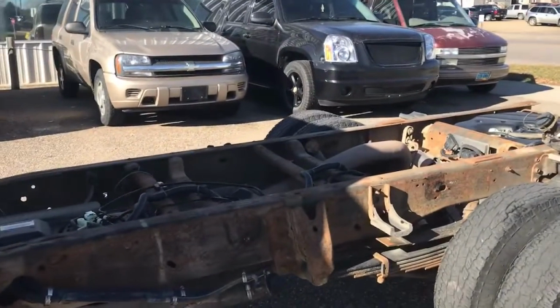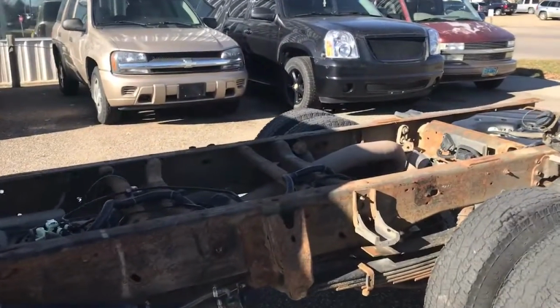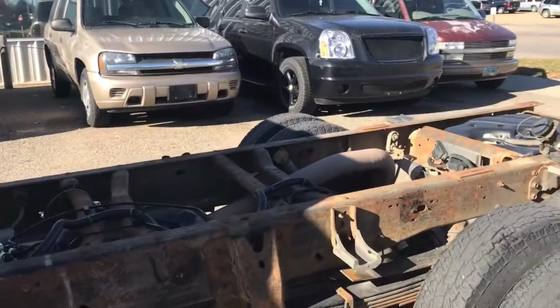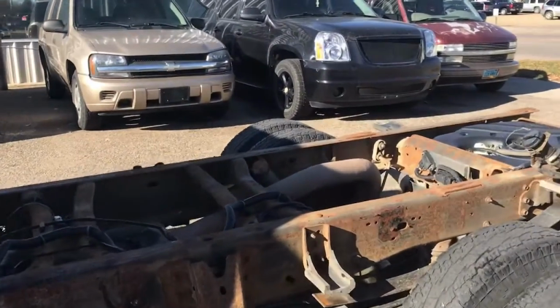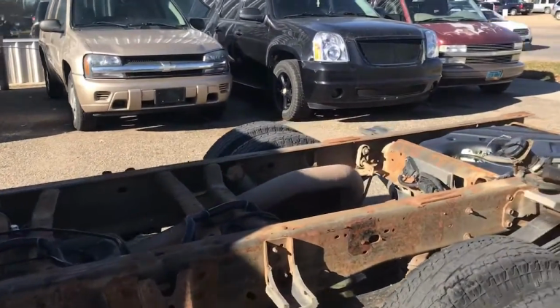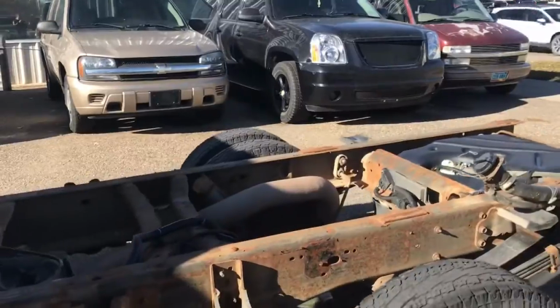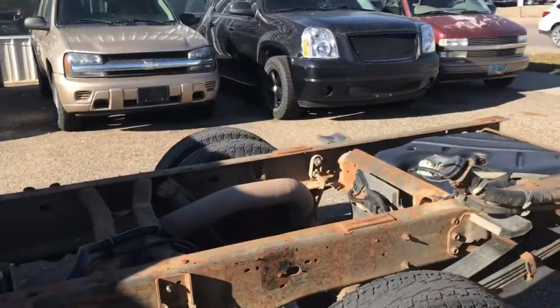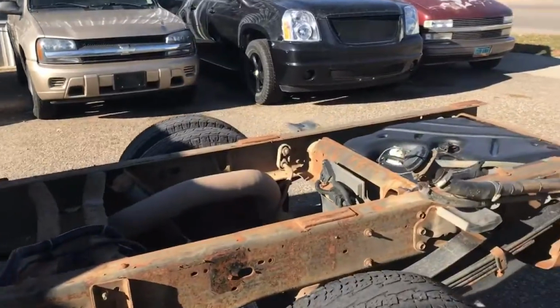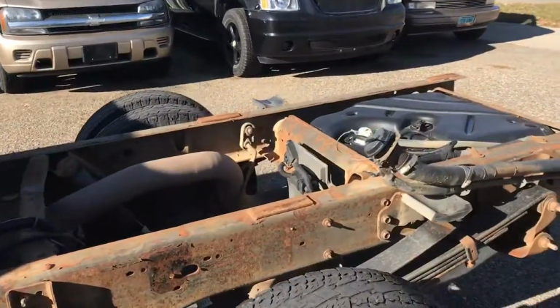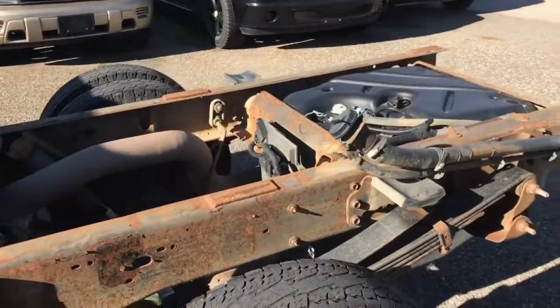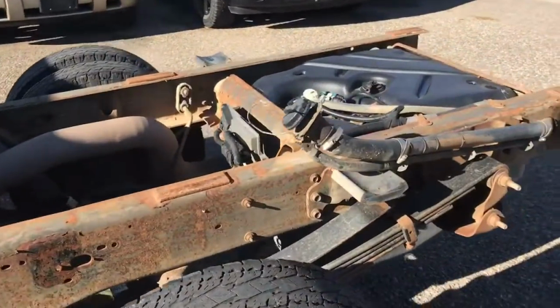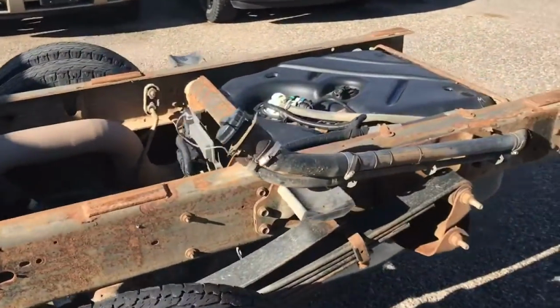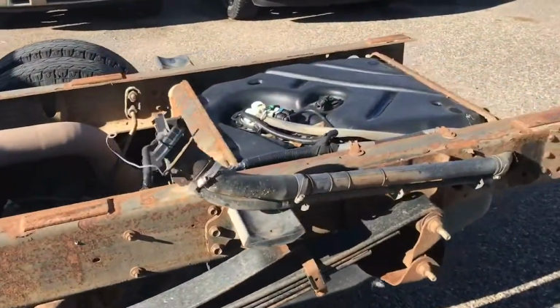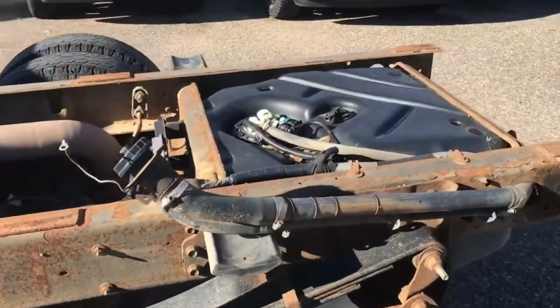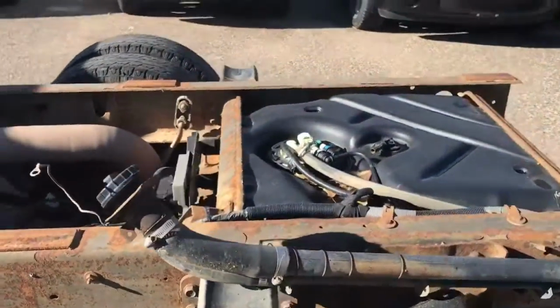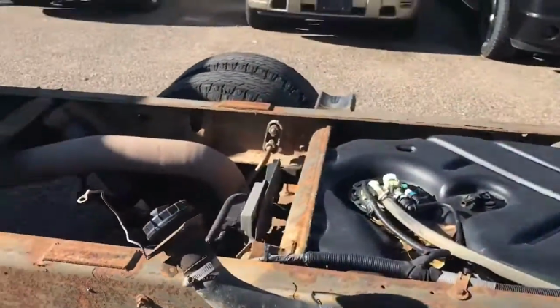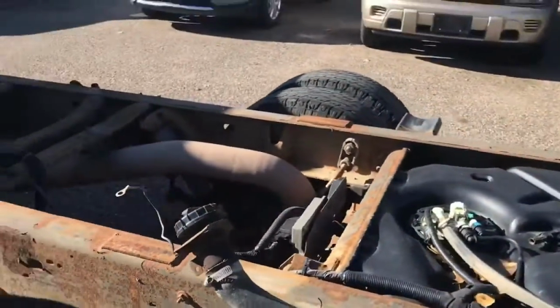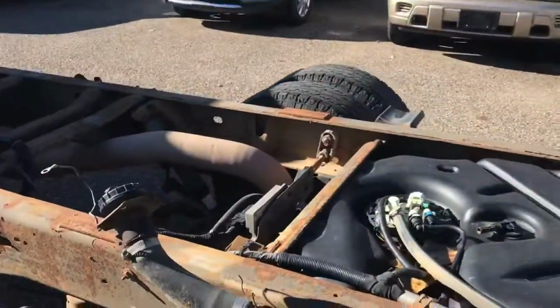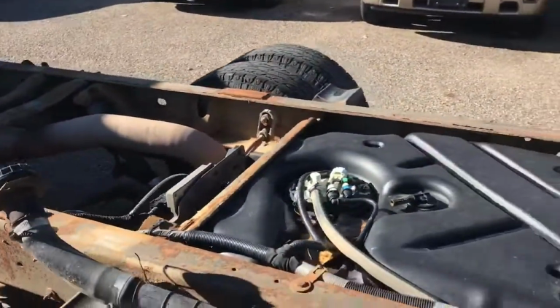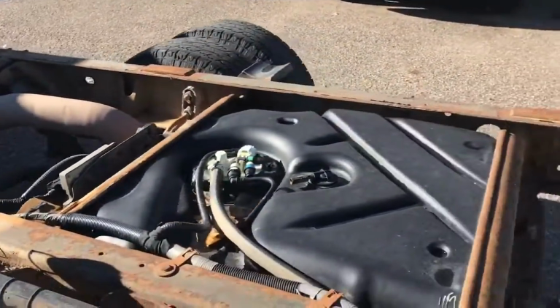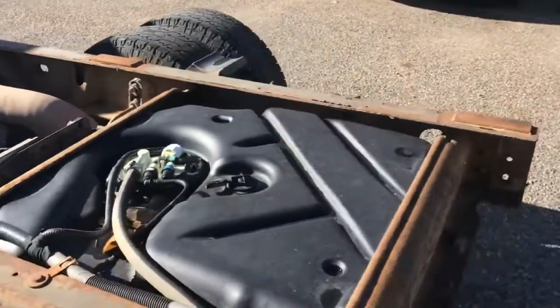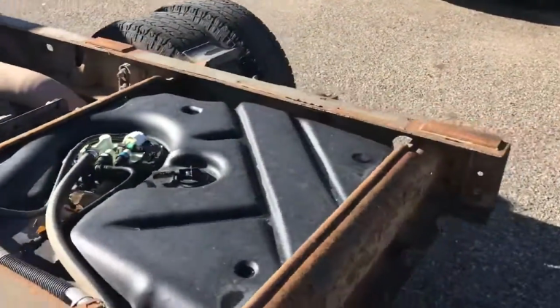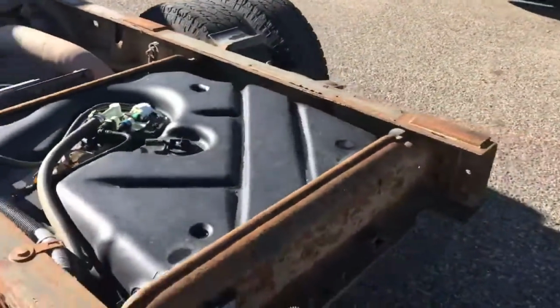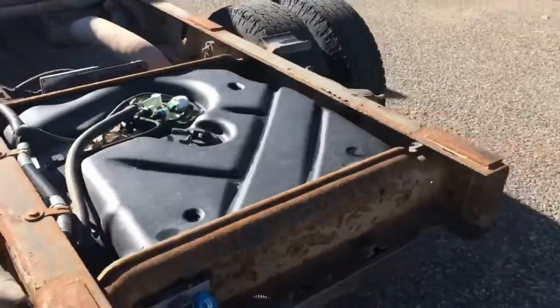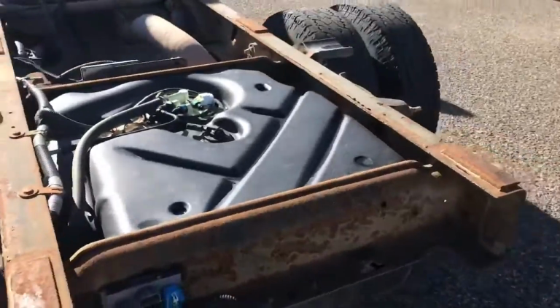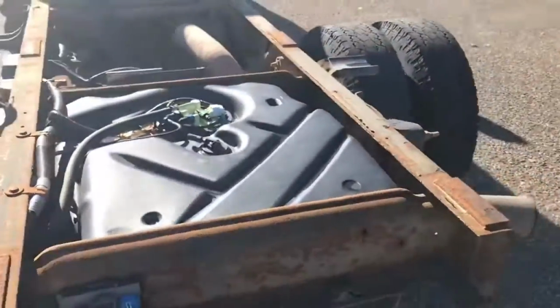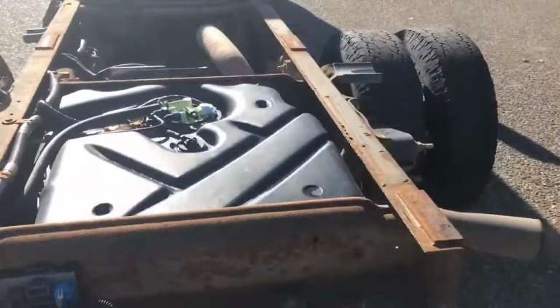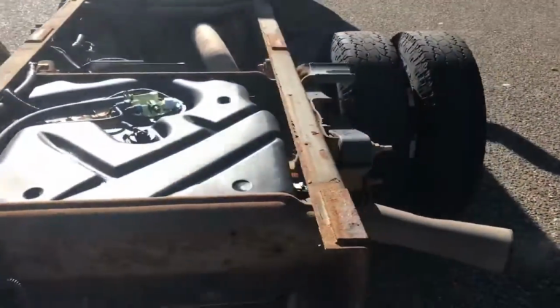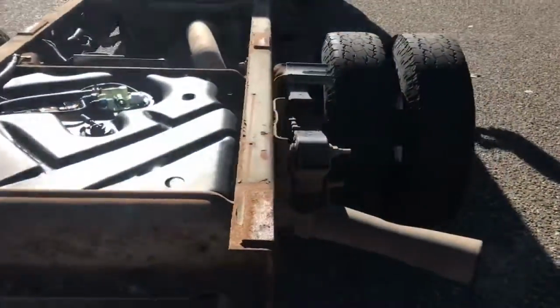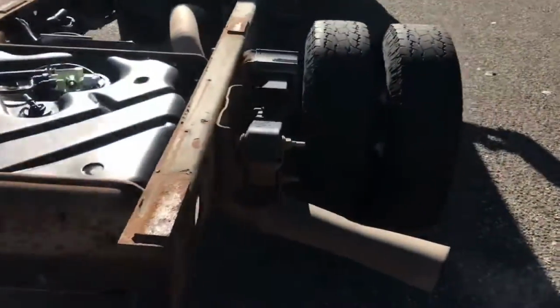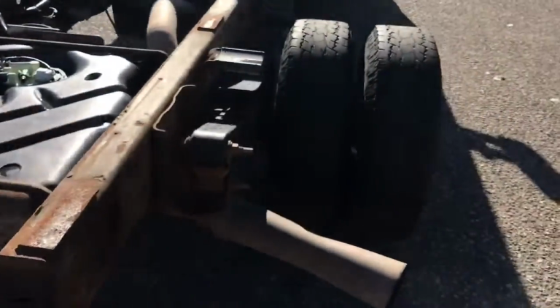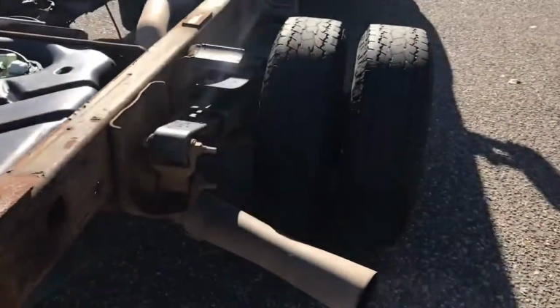You've got some rust on the frame, but that's basically just chassis wax that got worn off. You do have the dual tanks for a total capacity of like 63 gallons worth of diesel on these things.